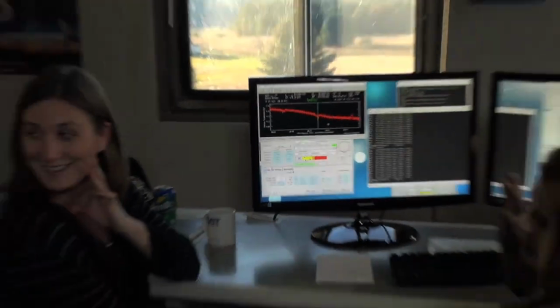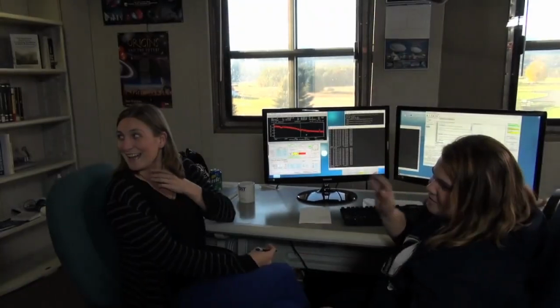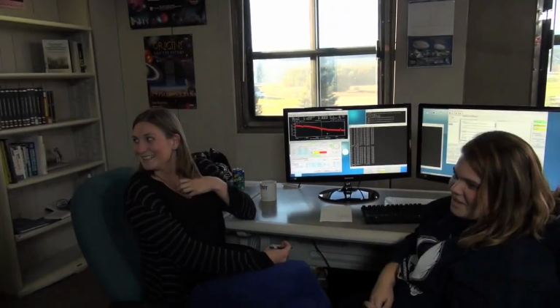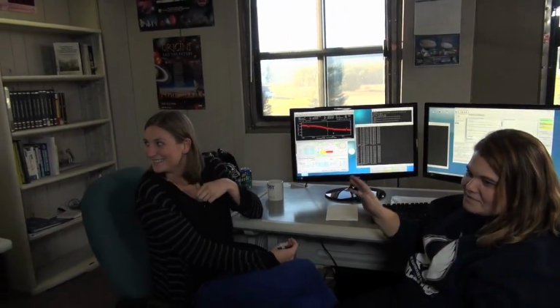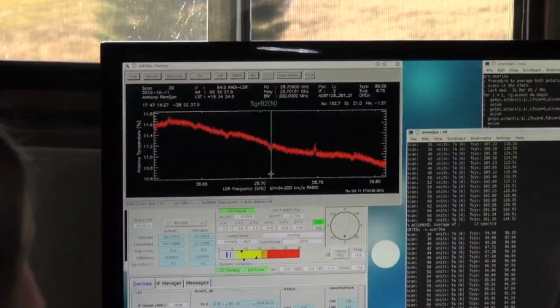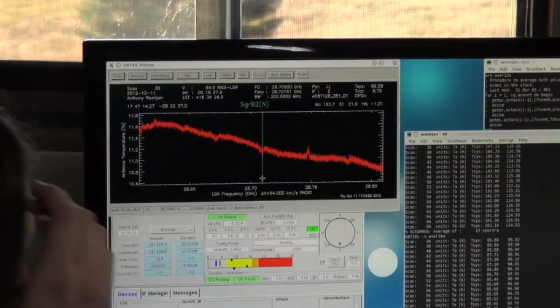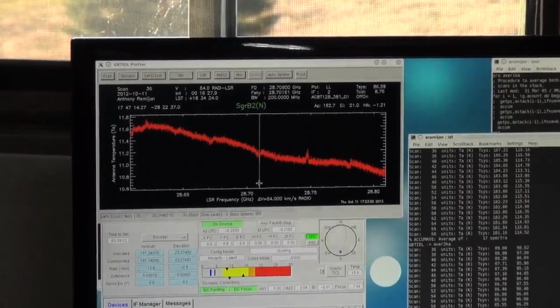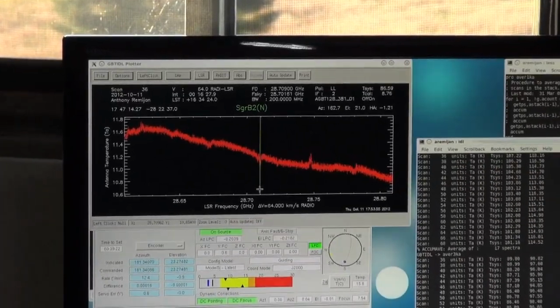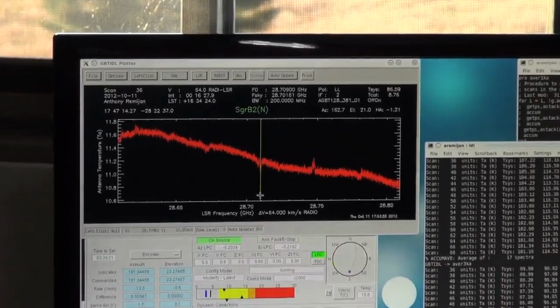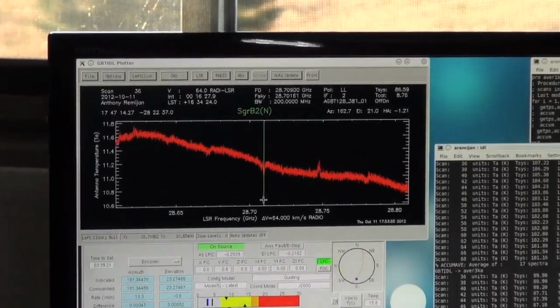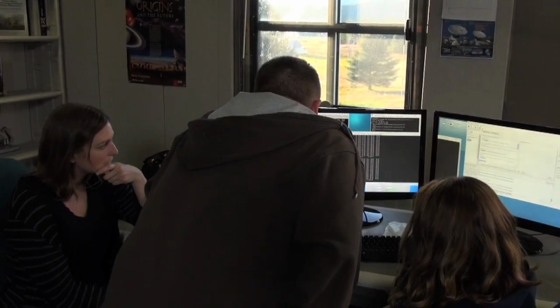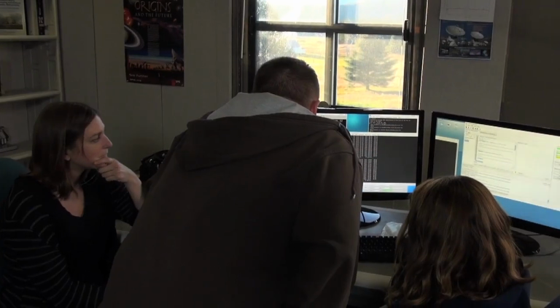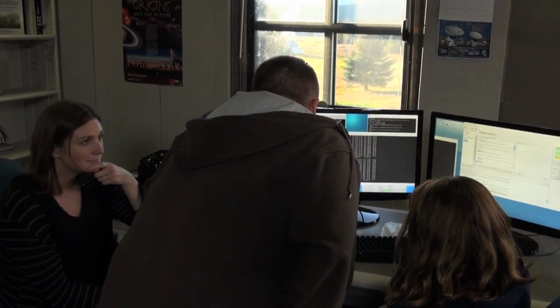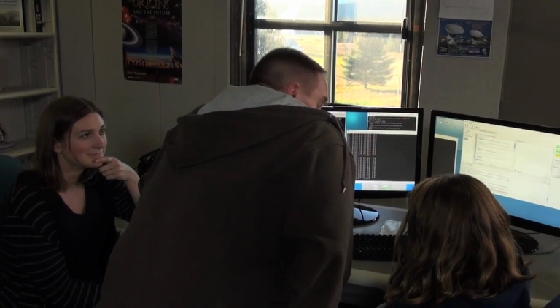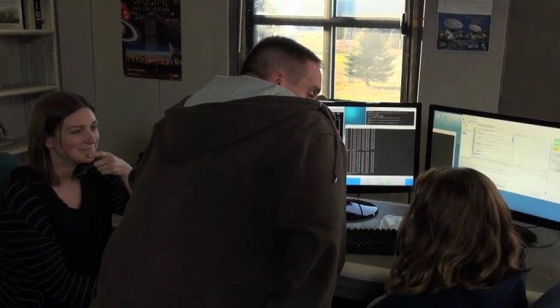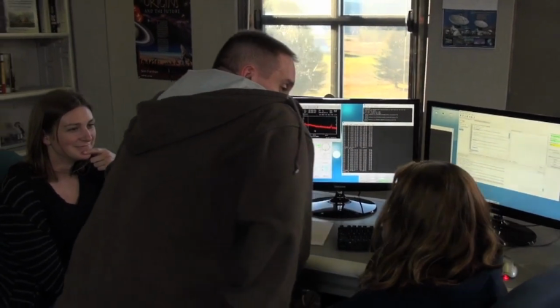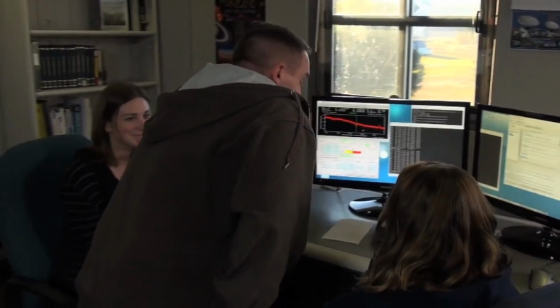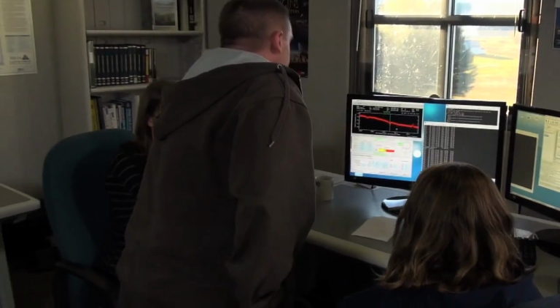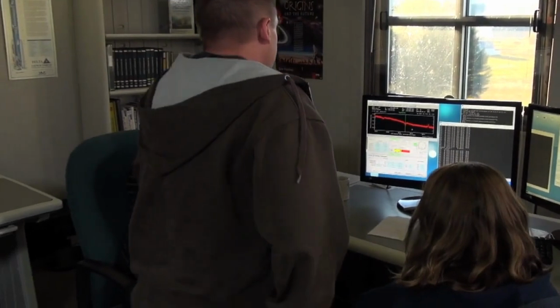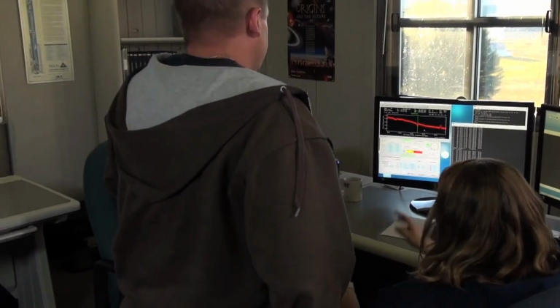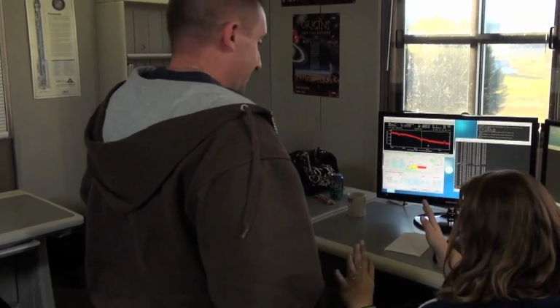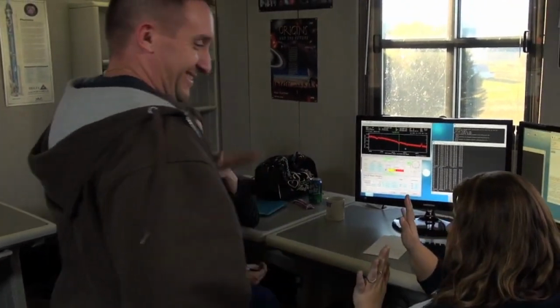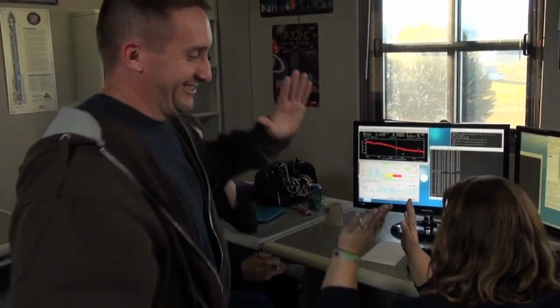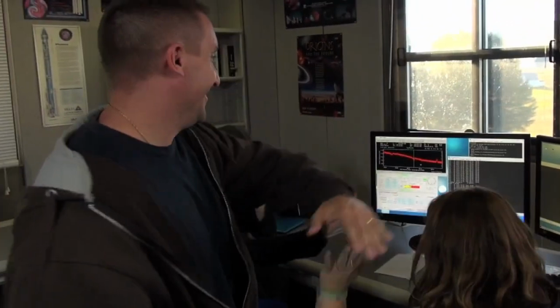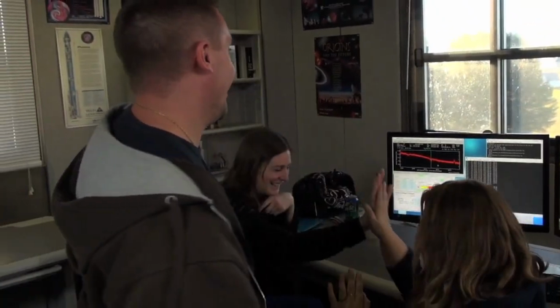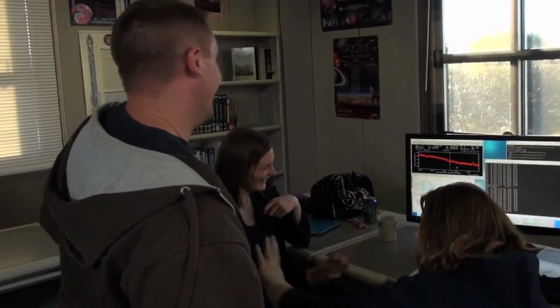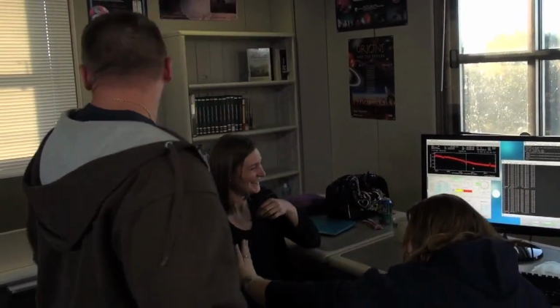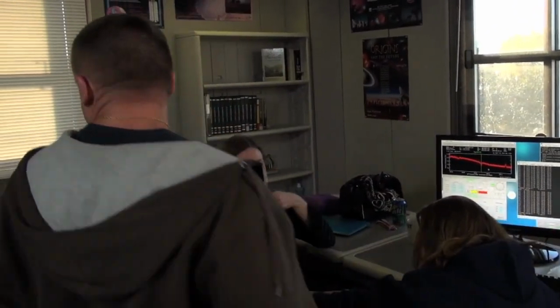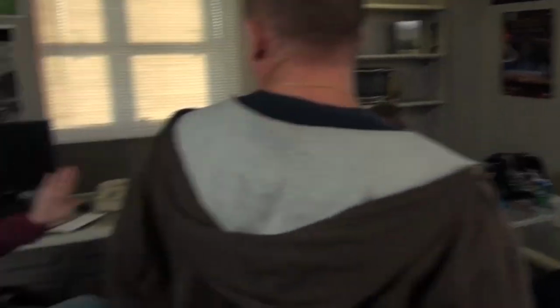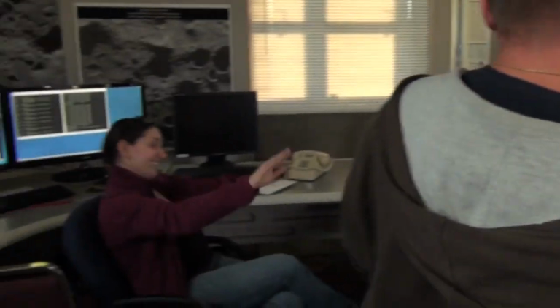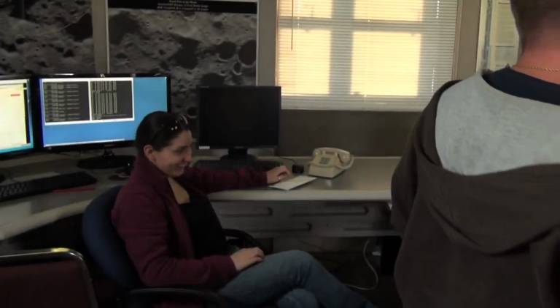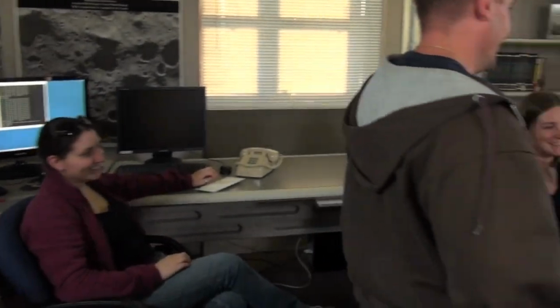High five, we got it! We got the line. So this is the last confirming line then — great. High five, you guys. Nice job.